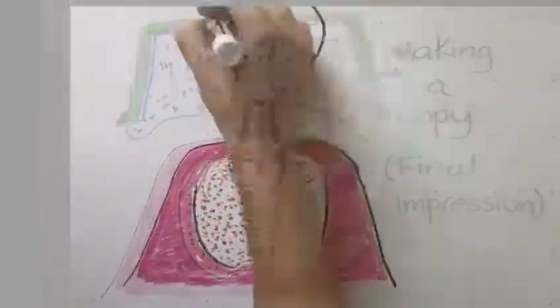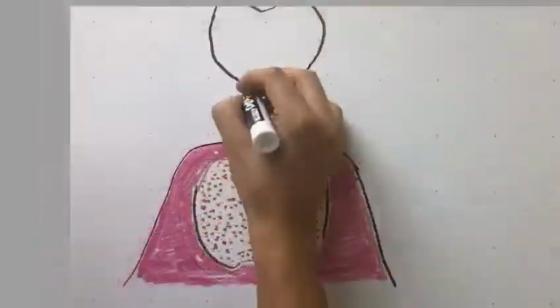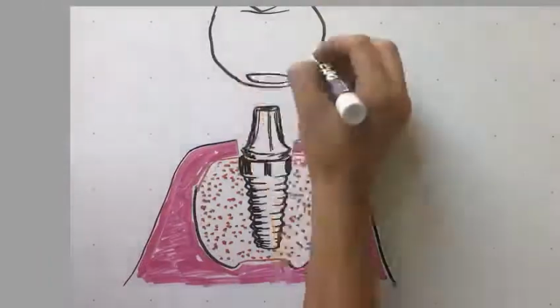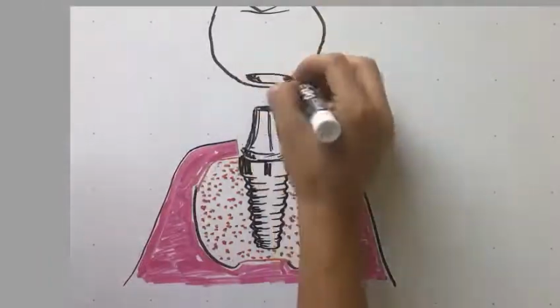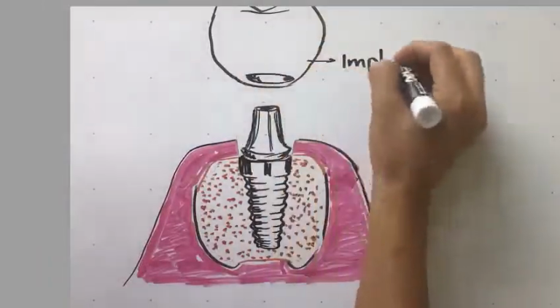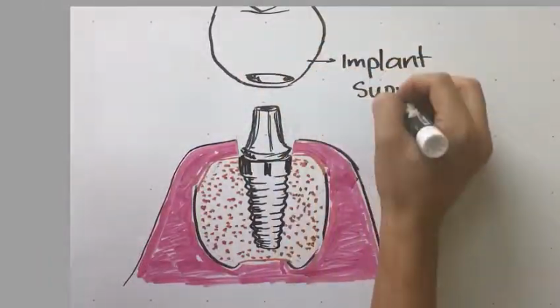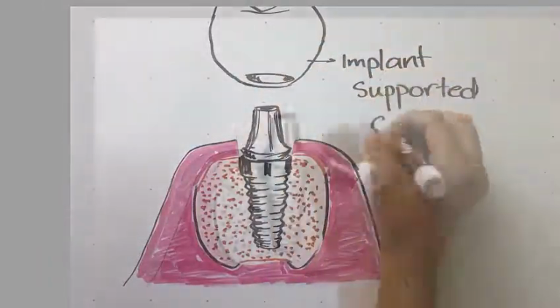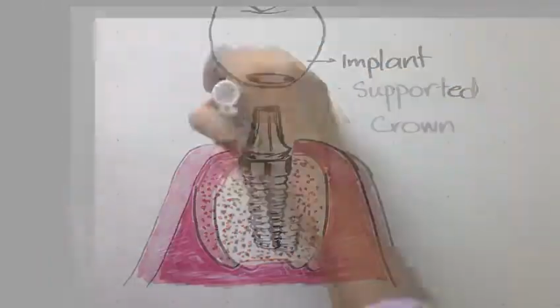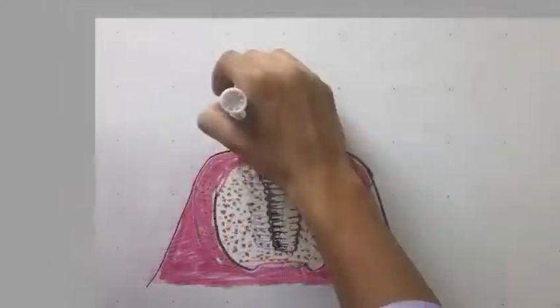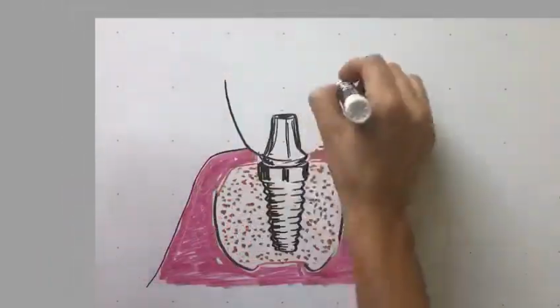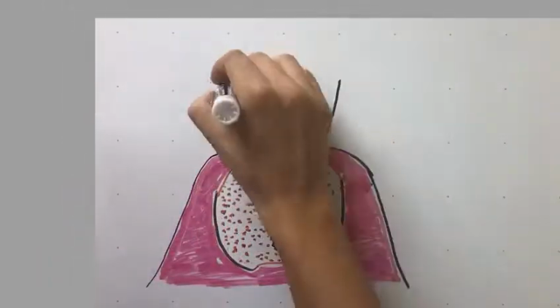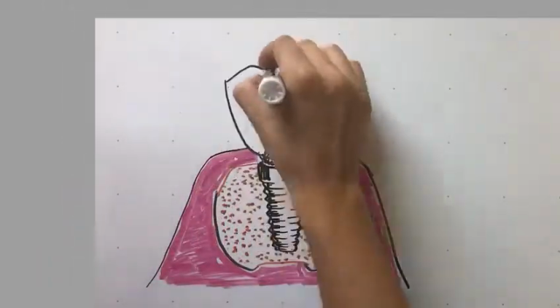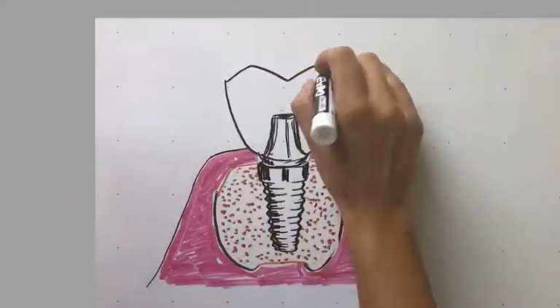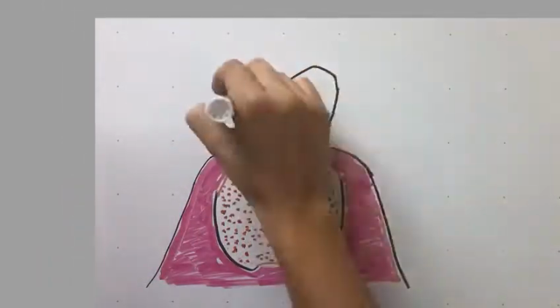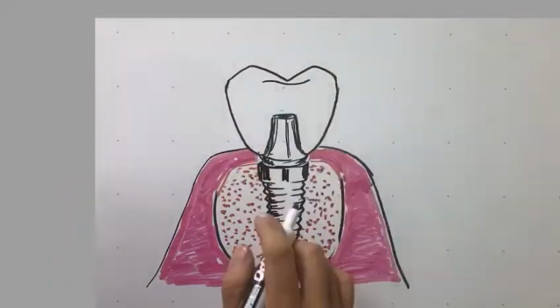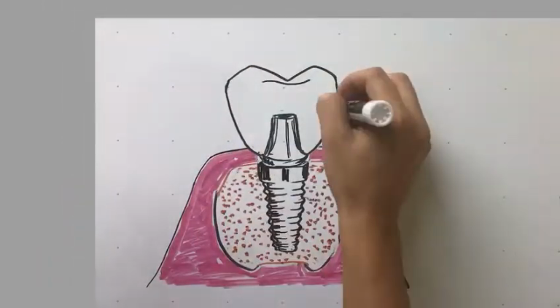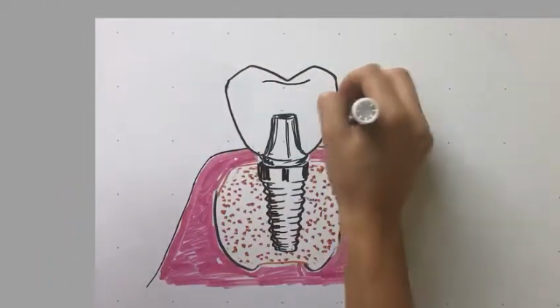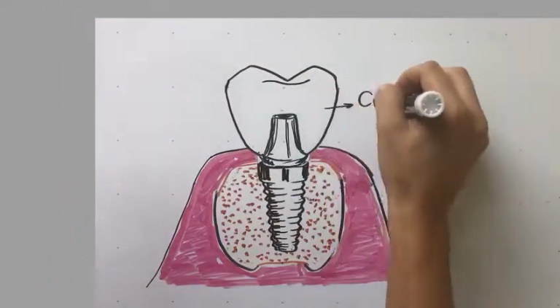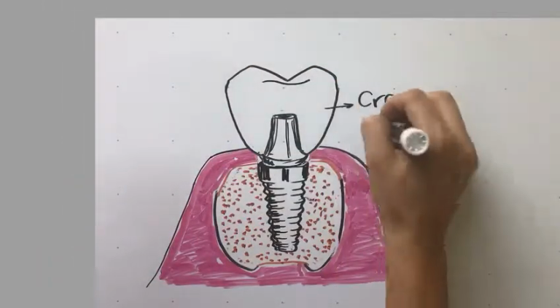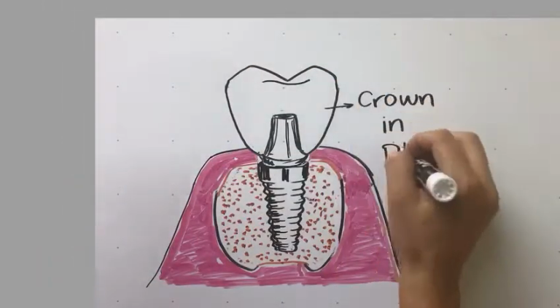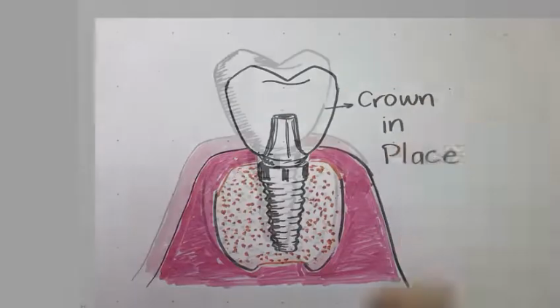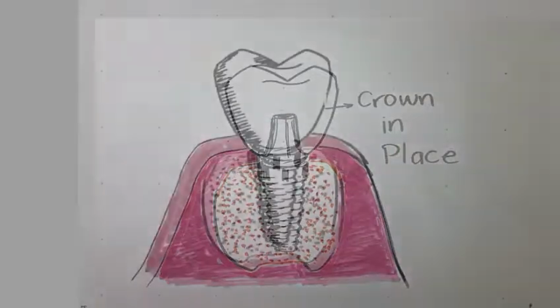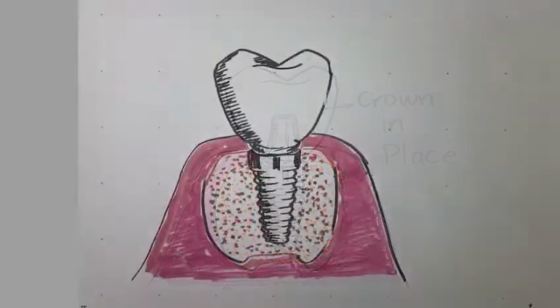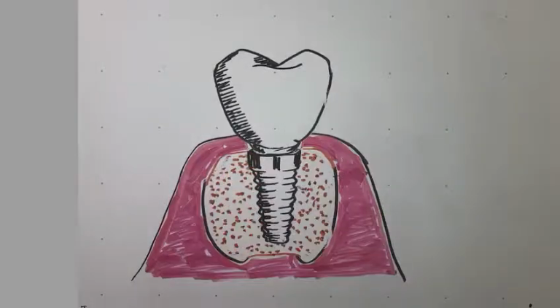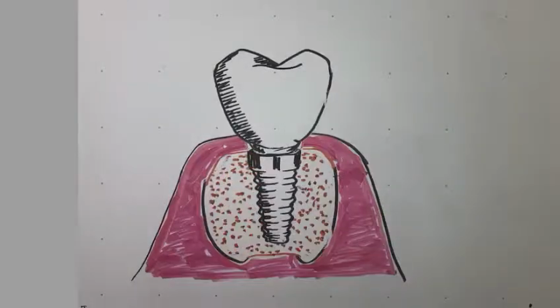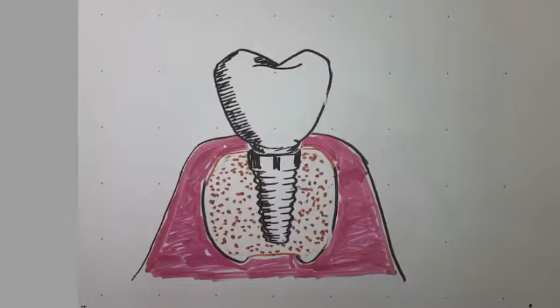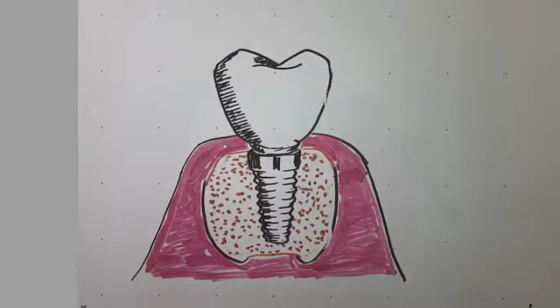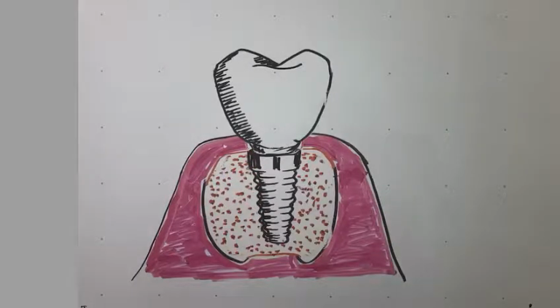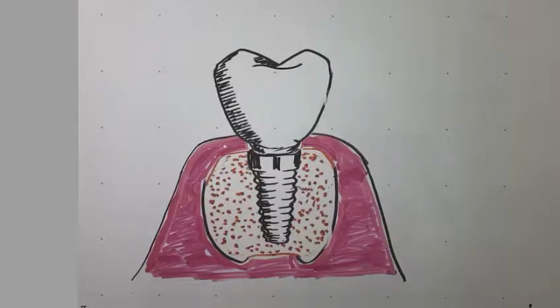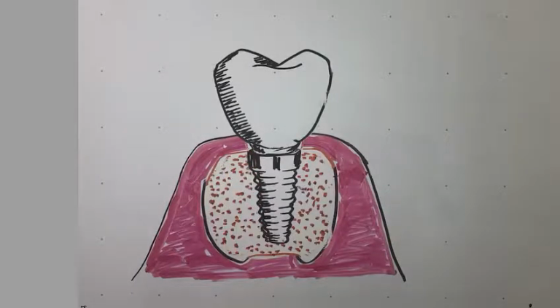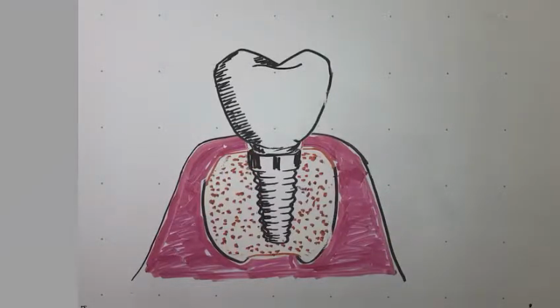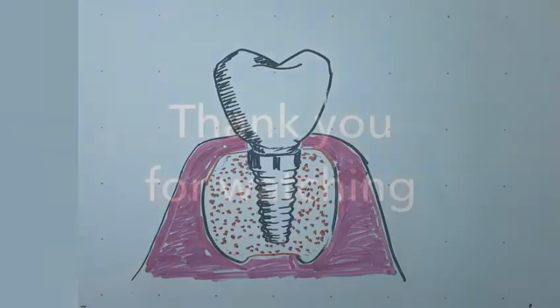Once placed and healed, a dental implant looks and functions just like a natural tooth.